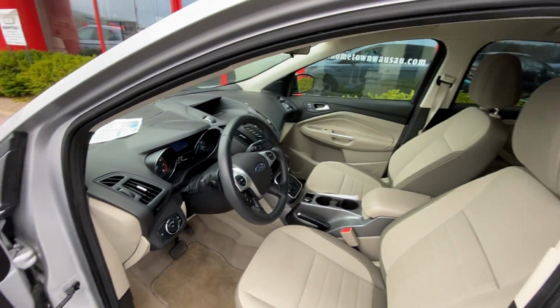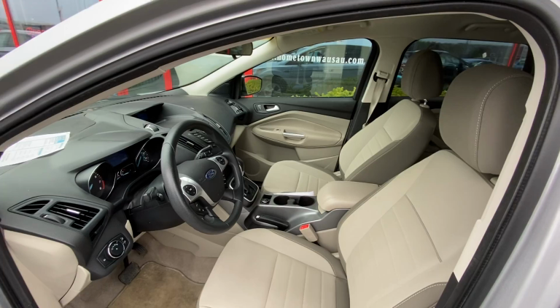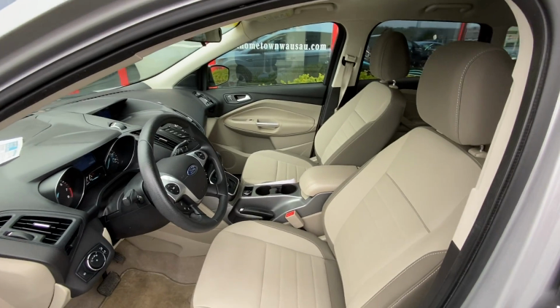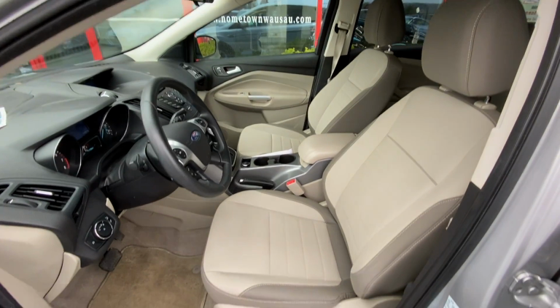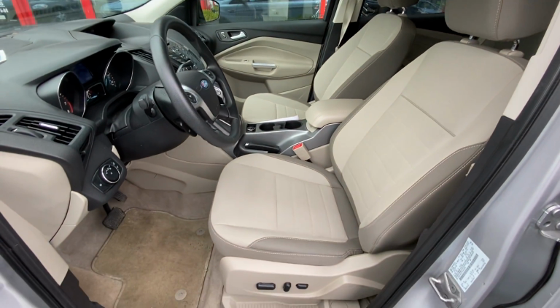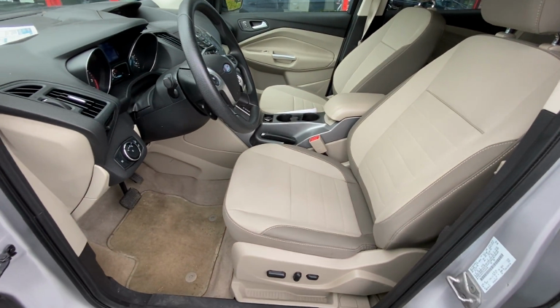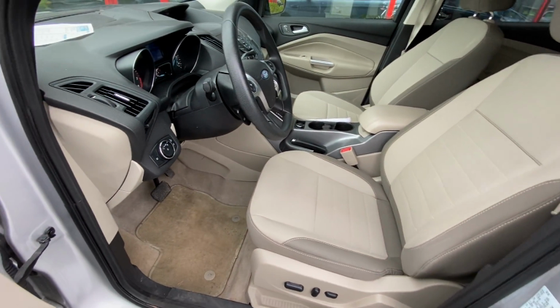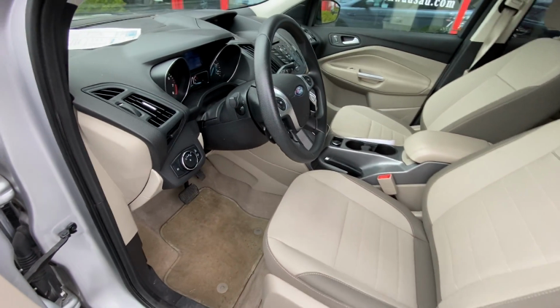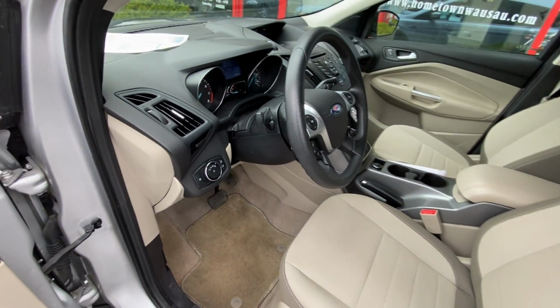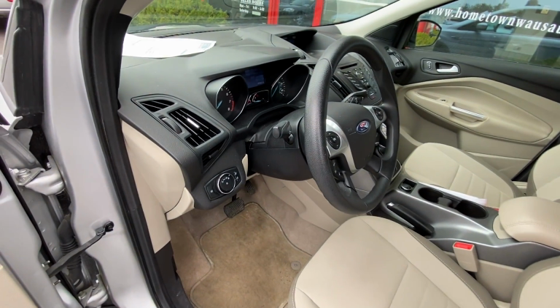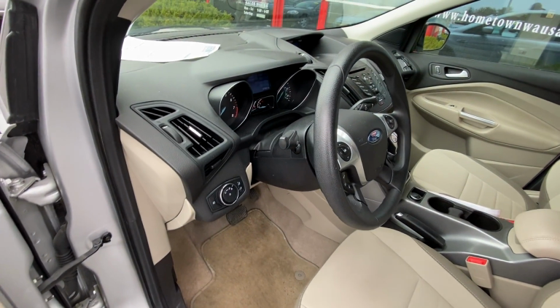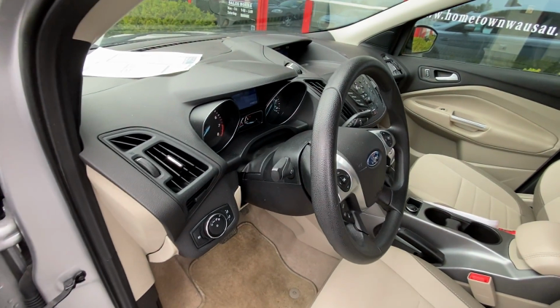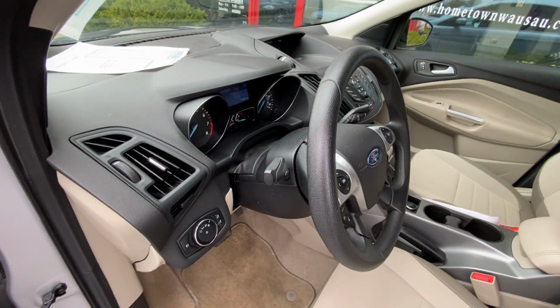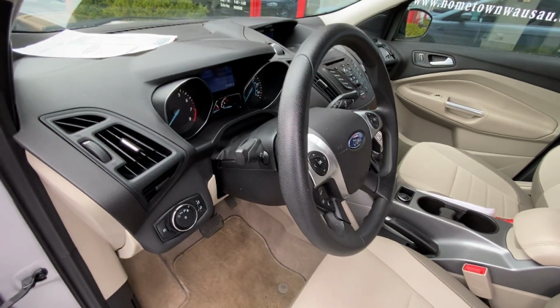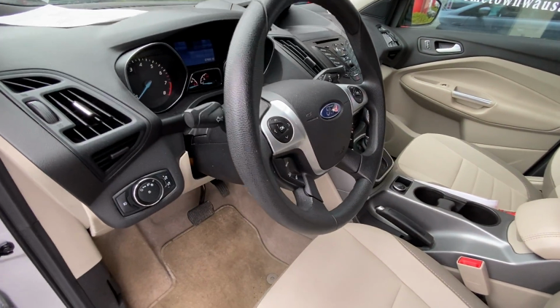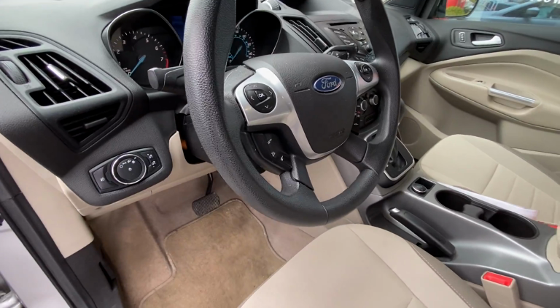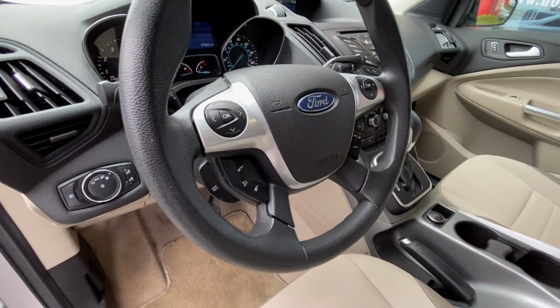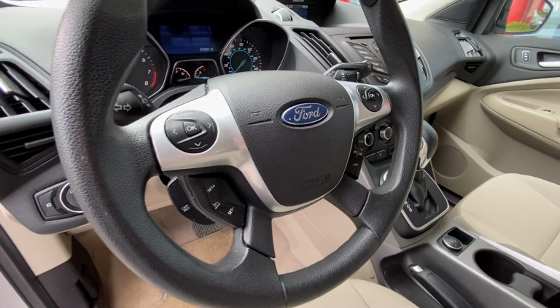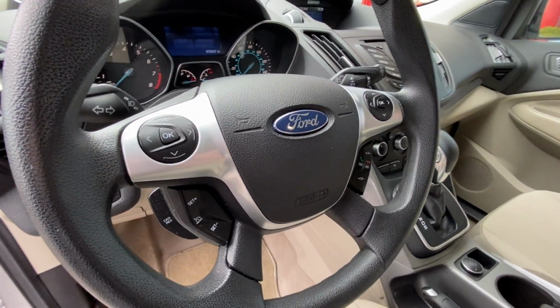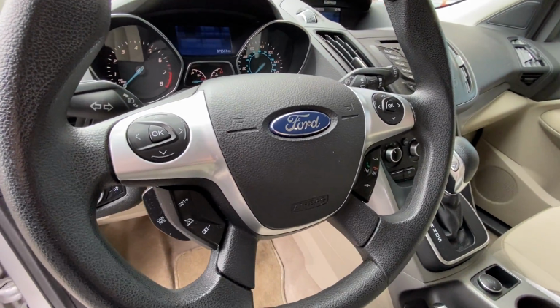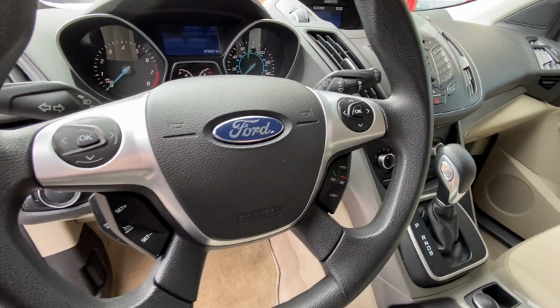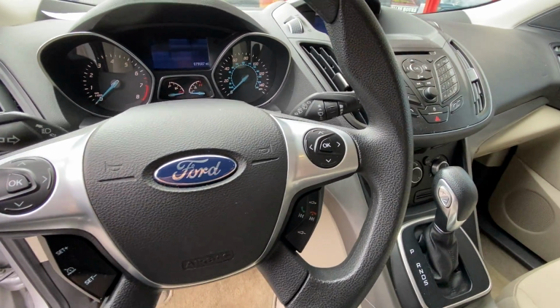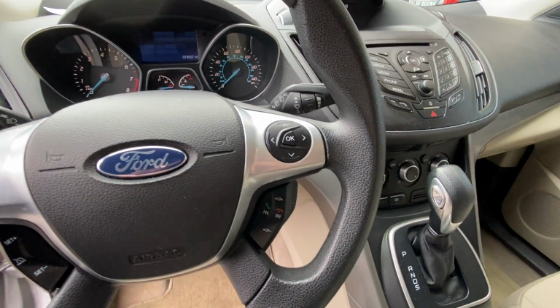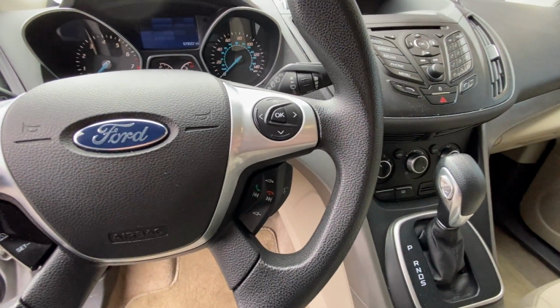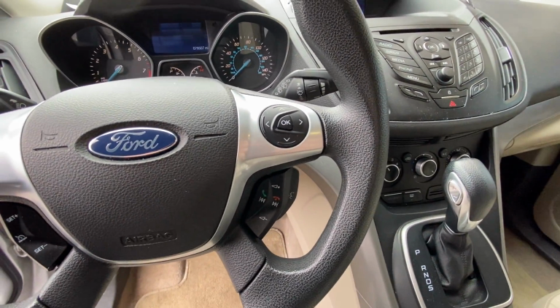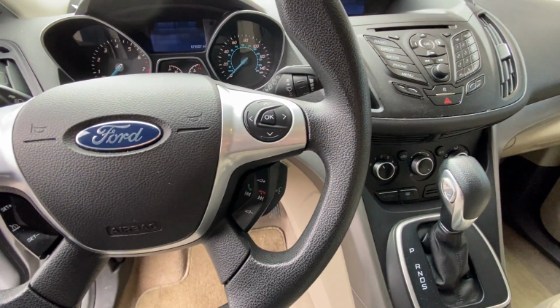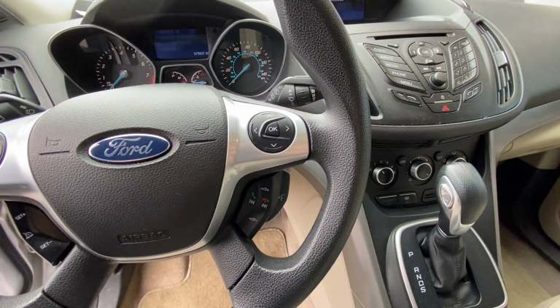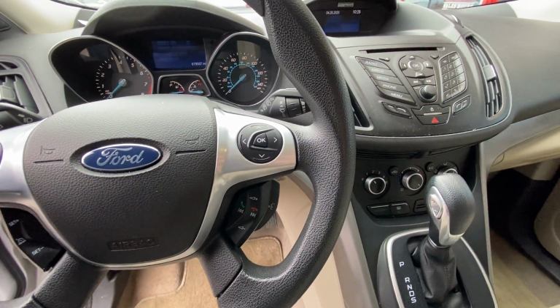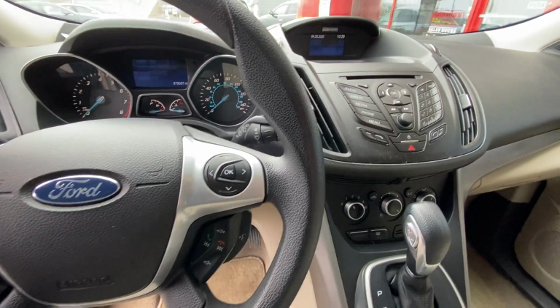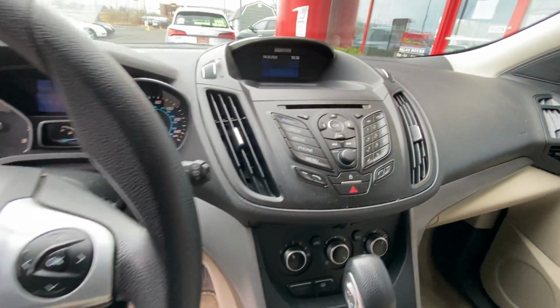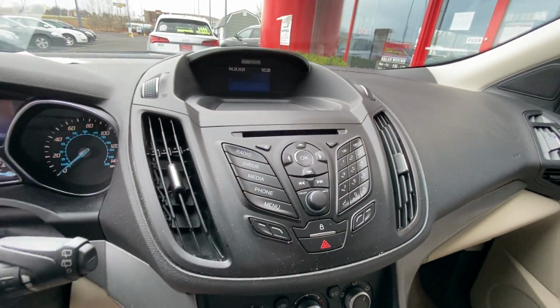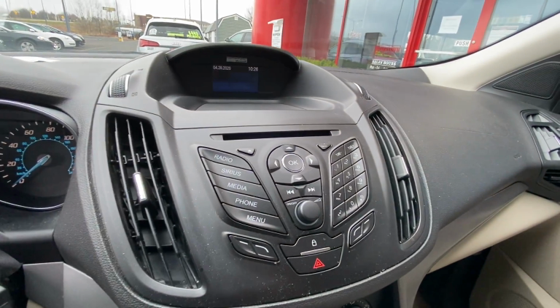Gray cloth interior, power seat, automatic headlights, tilt and telescoping steering wheel, steering wheel stereo controls, driver information center, cruise control. You can get your setup through the Microsoft Sync.